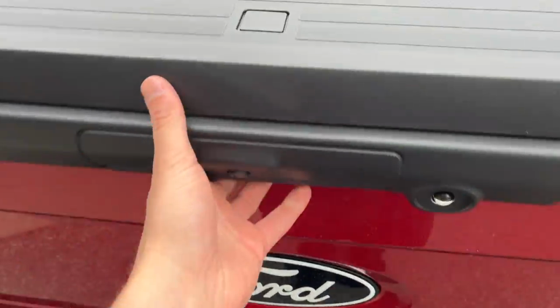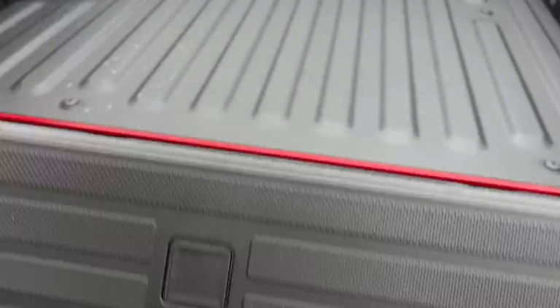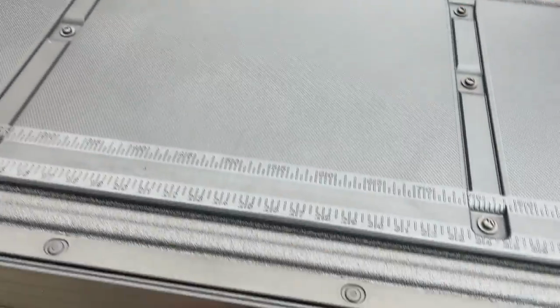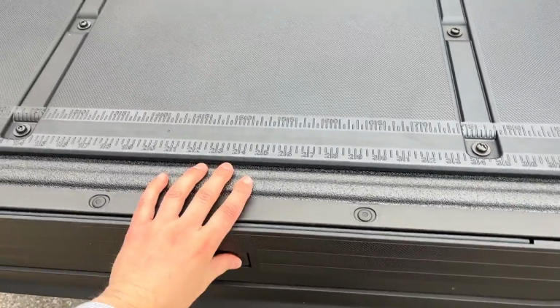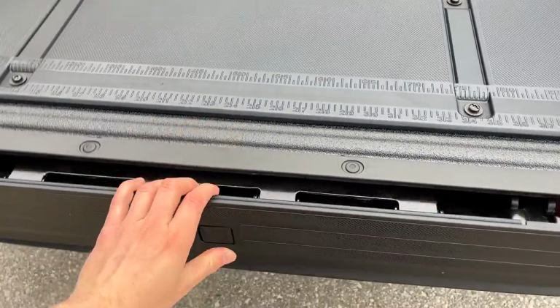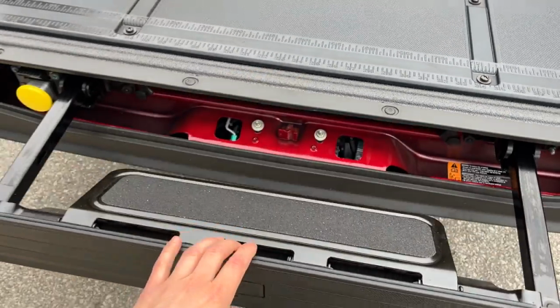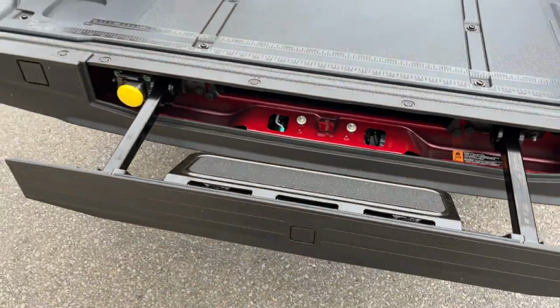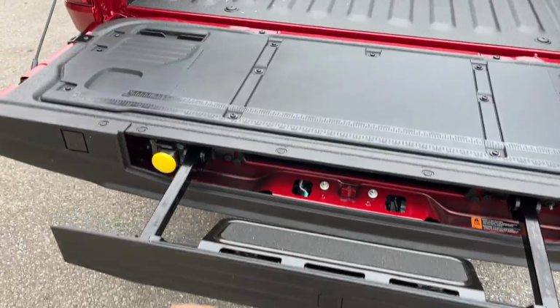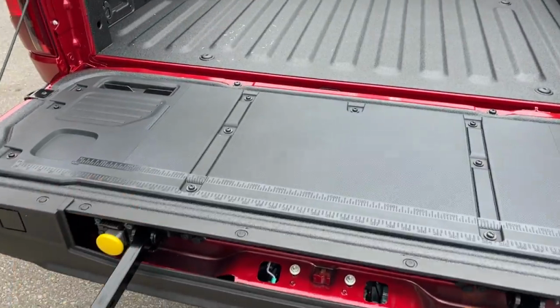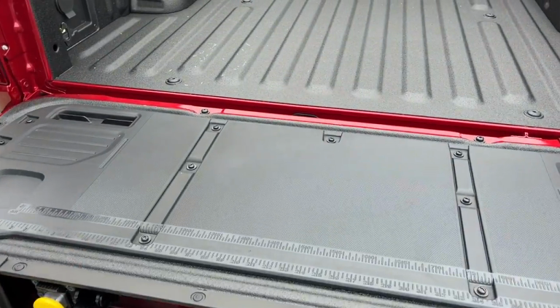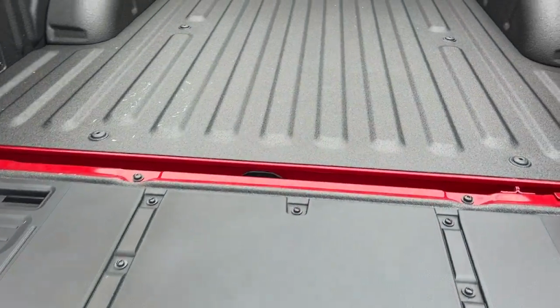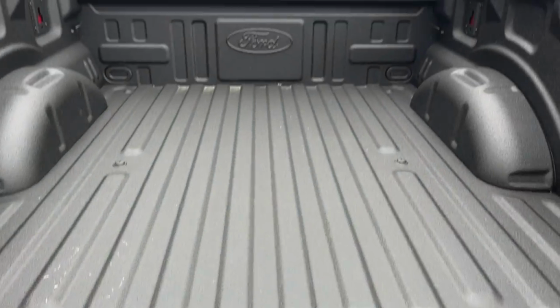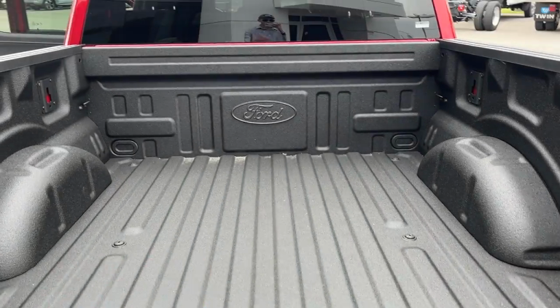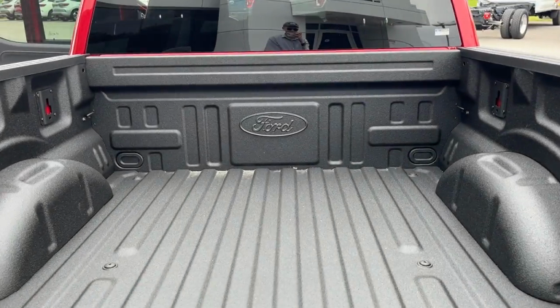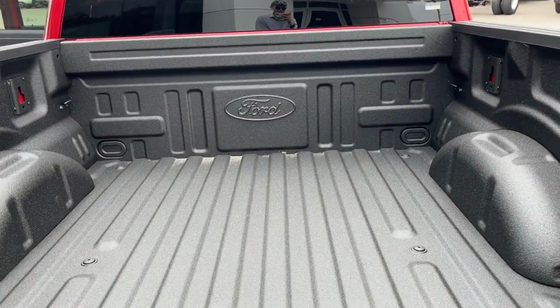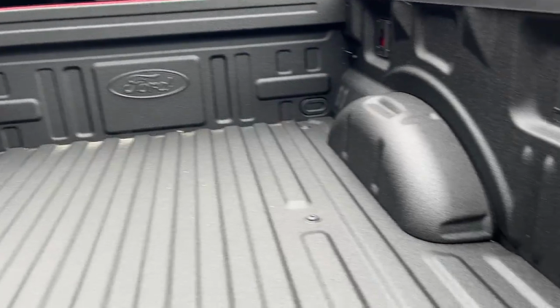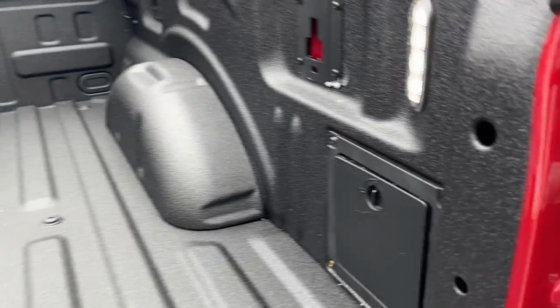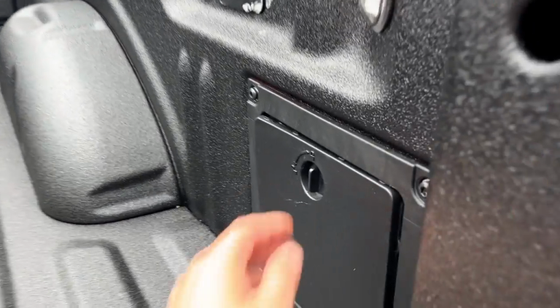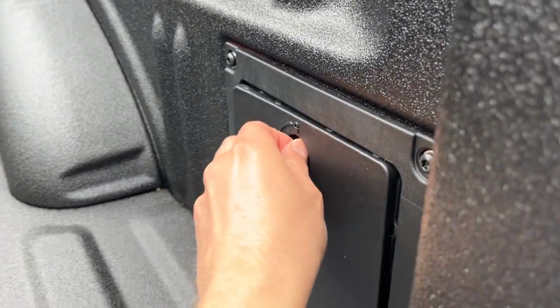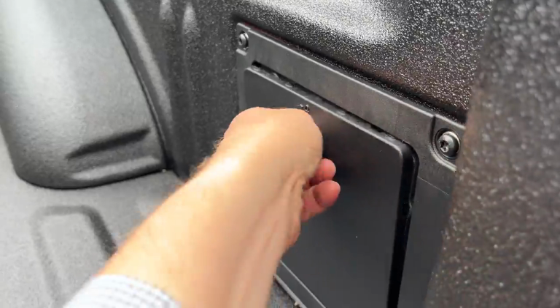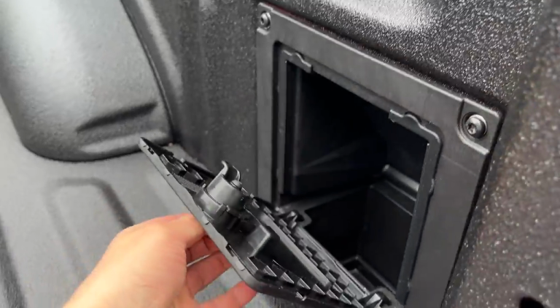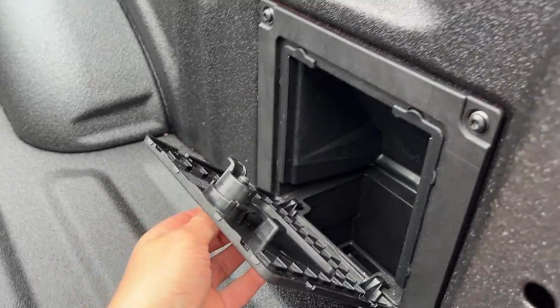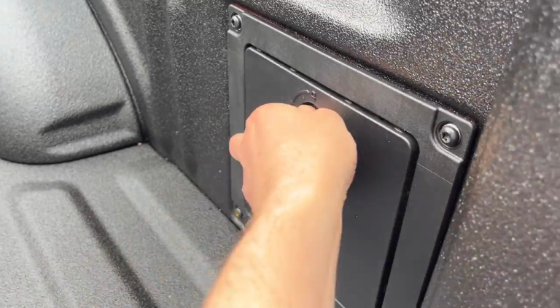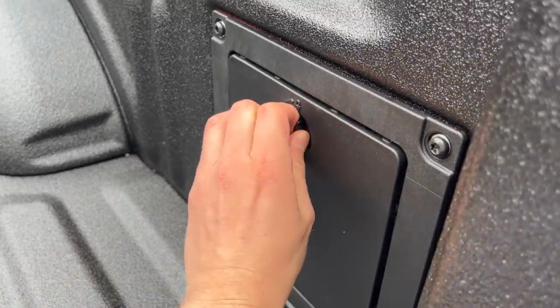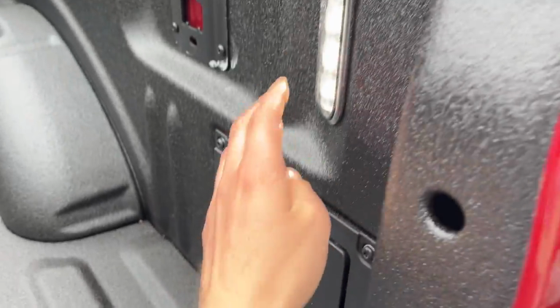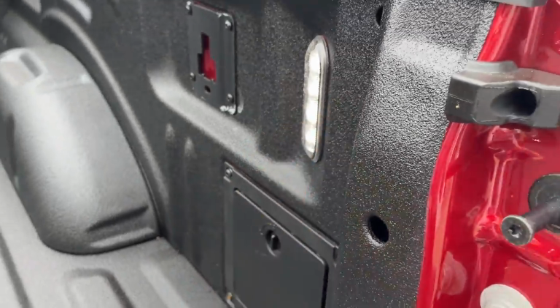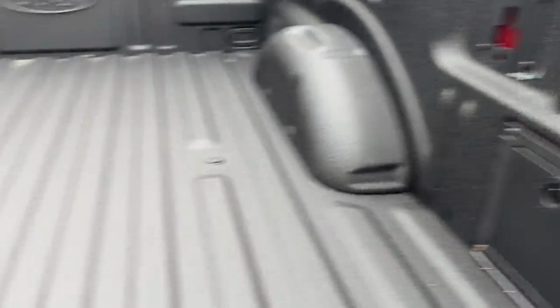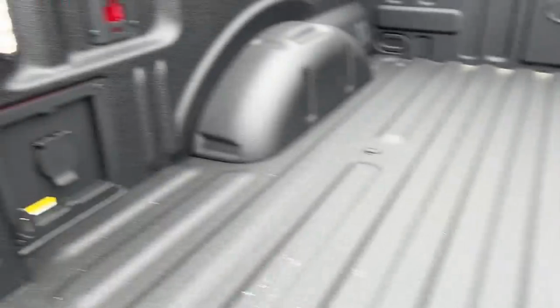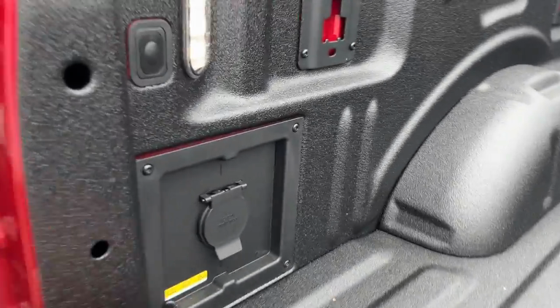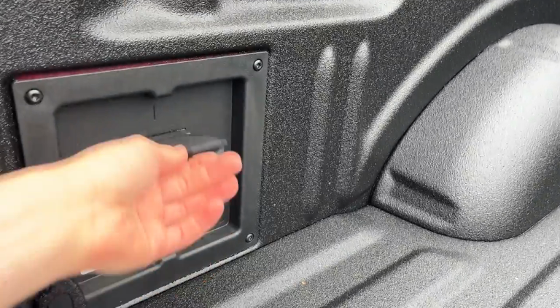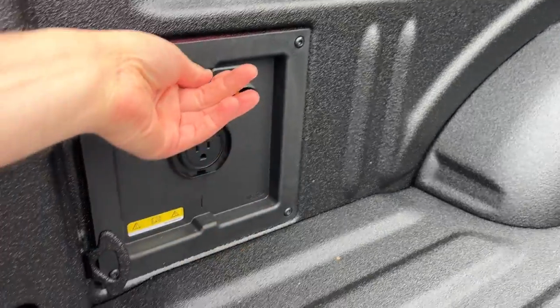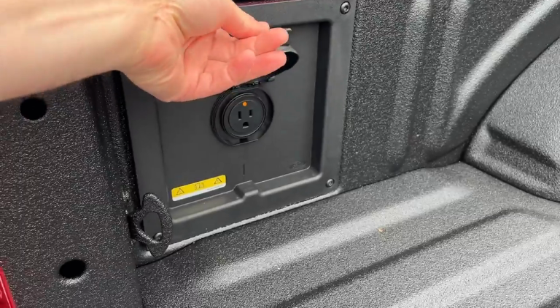You do have the bed utility package here, so you do get the tailgate step here in the bed as well as your work surface. You do have the Ford Toughbed spray-in bed liner here. New for 2024, you do have your little storage cubby off to the side there. You also have LED bed lighting and your 400-watt power outlet.